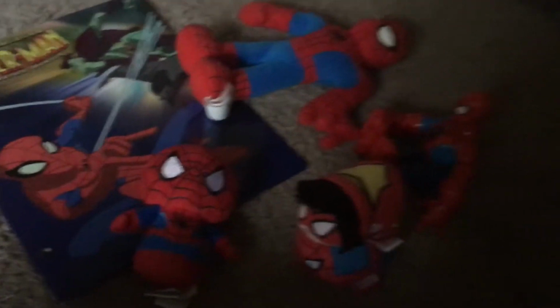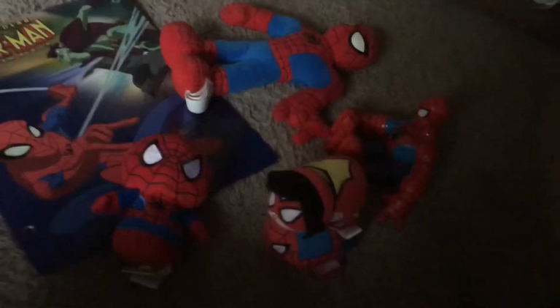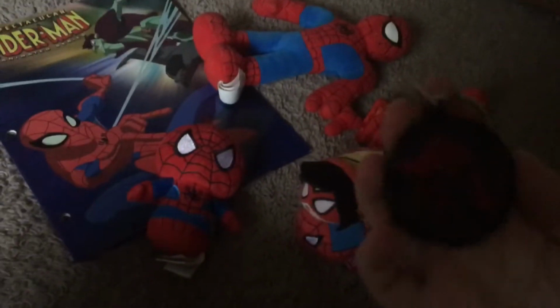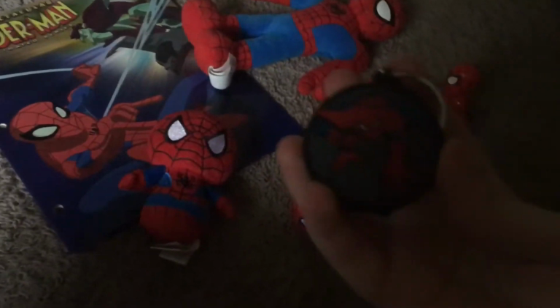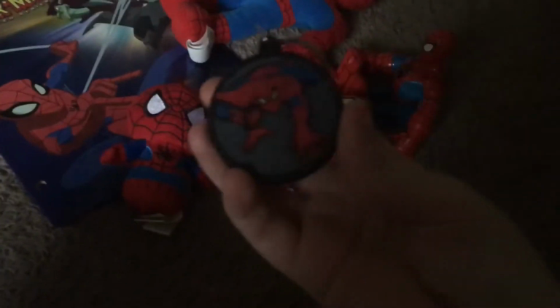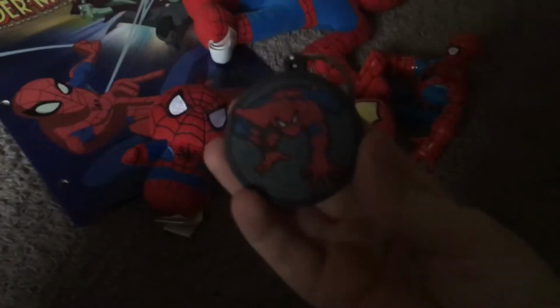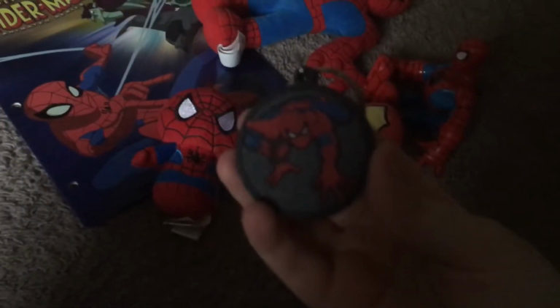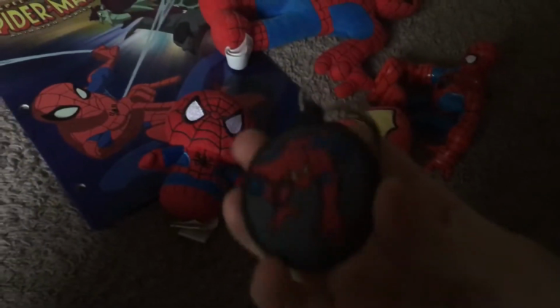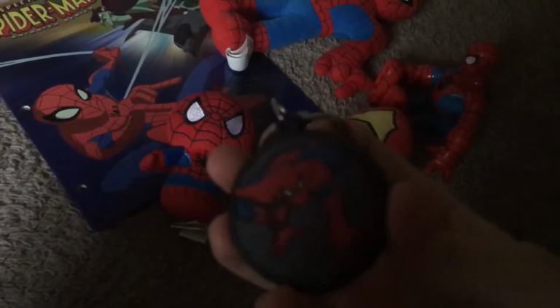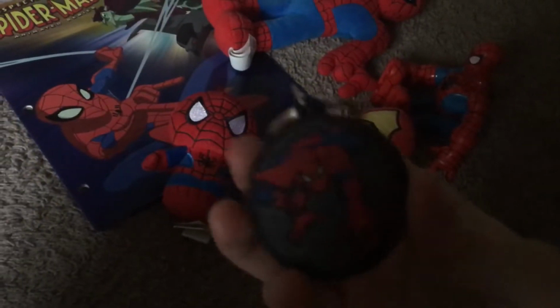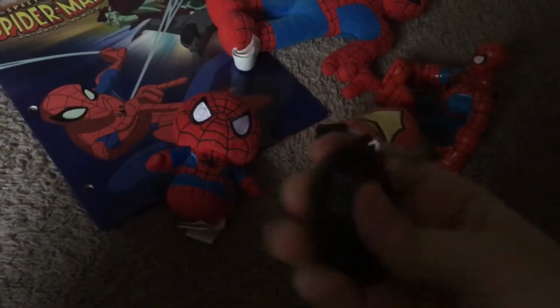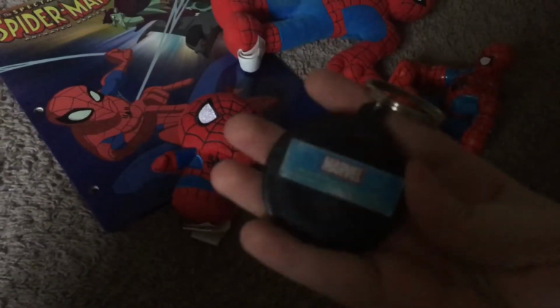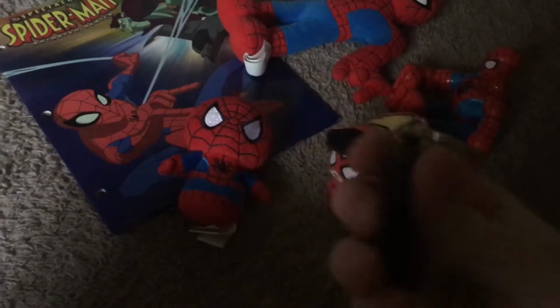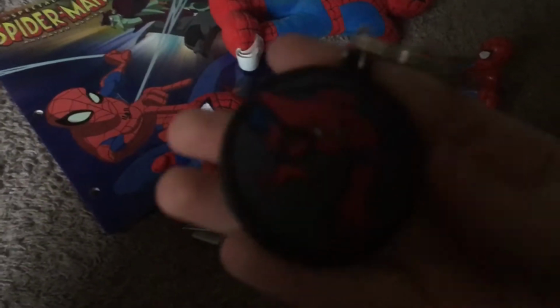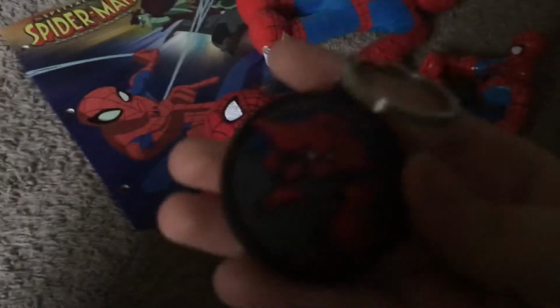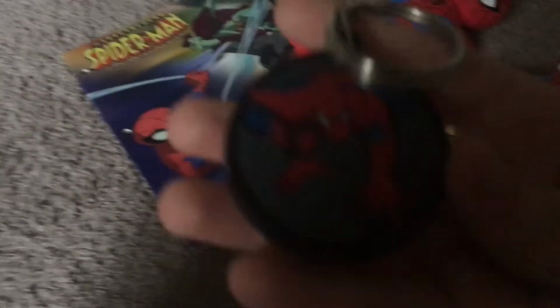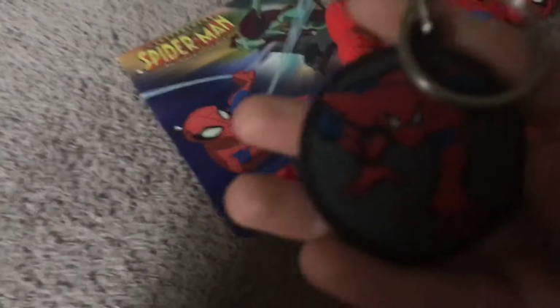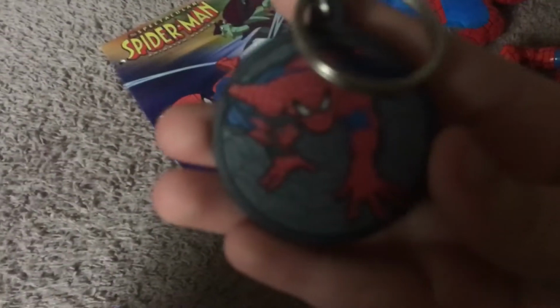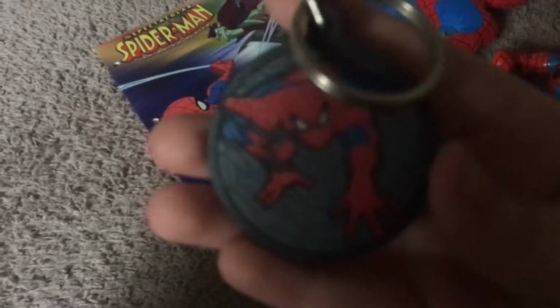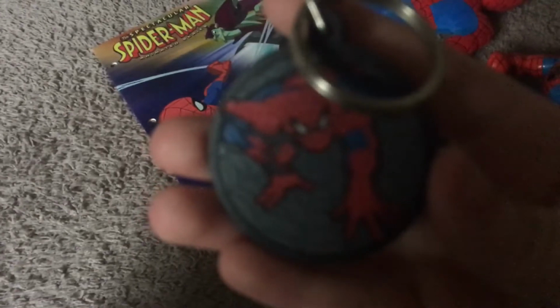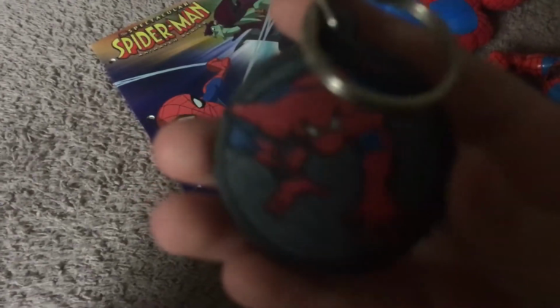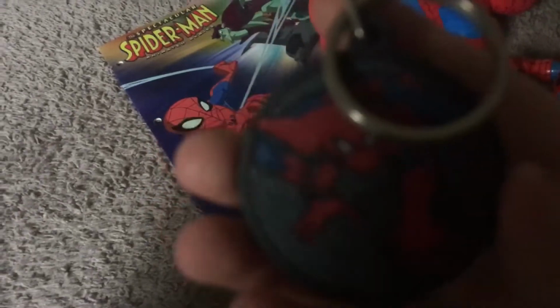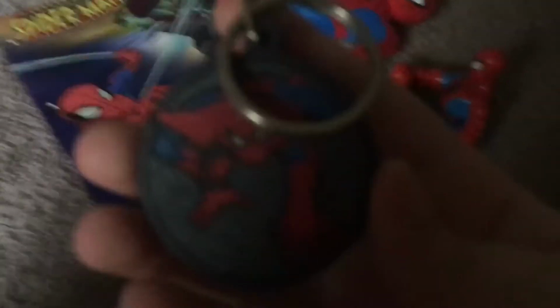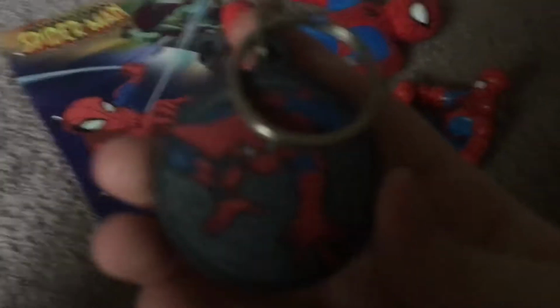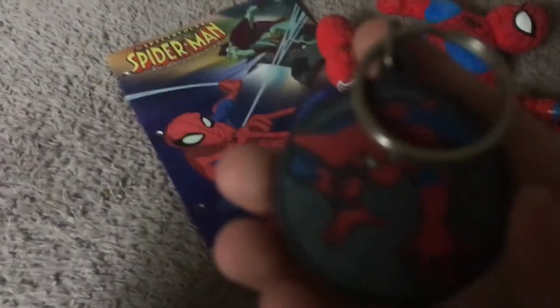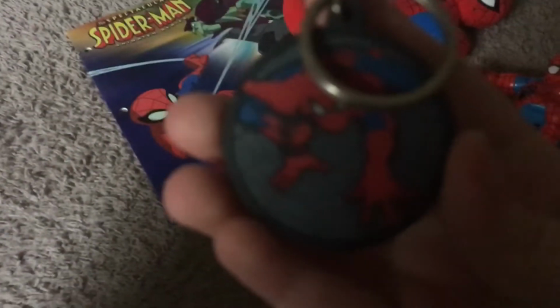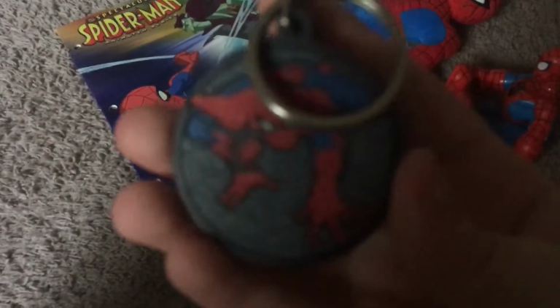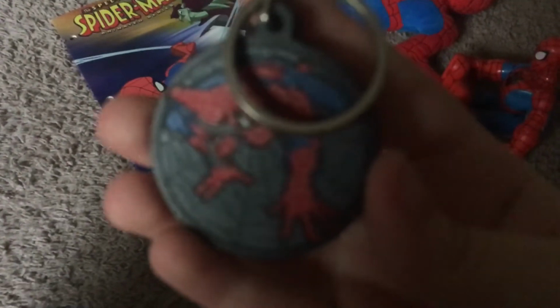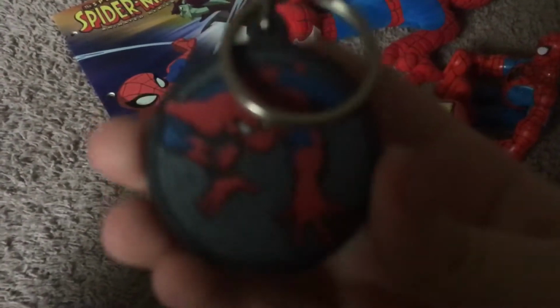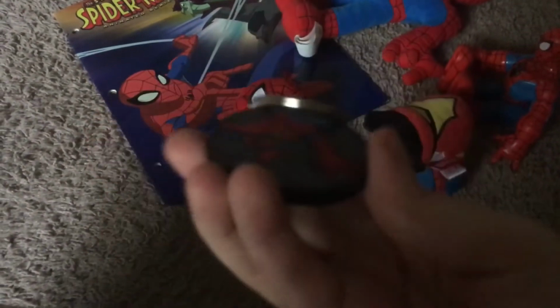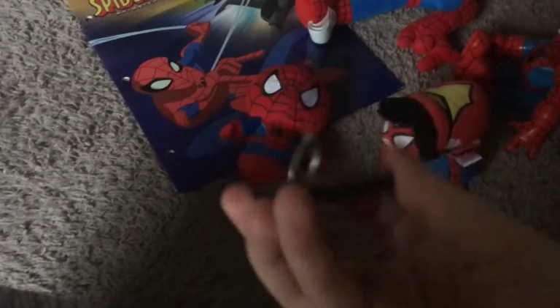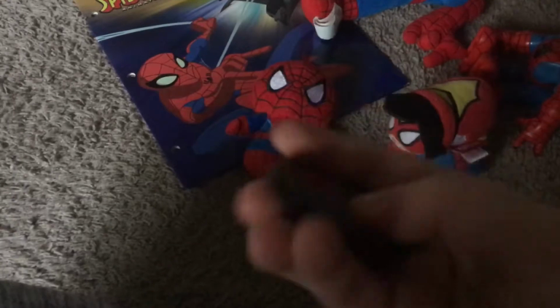Next up we have a Spider-Man key chain. Sorry if you can't see it well.